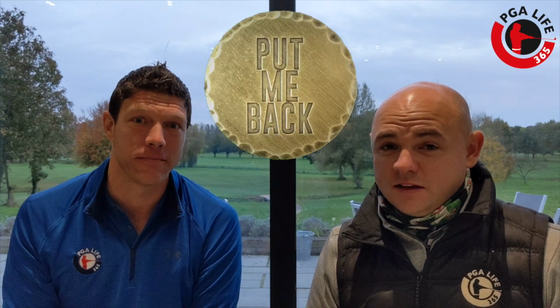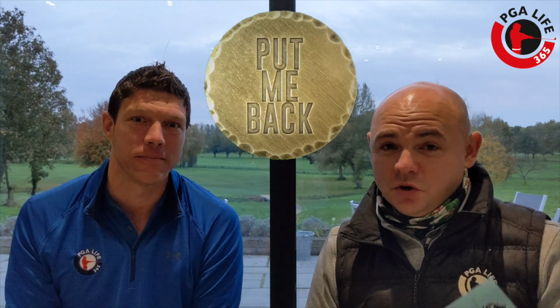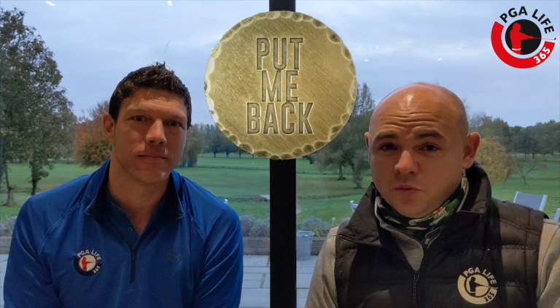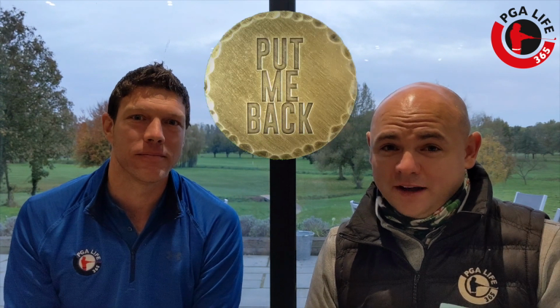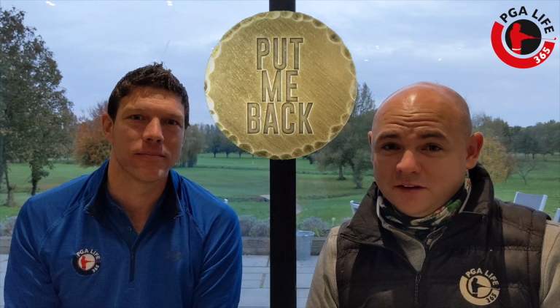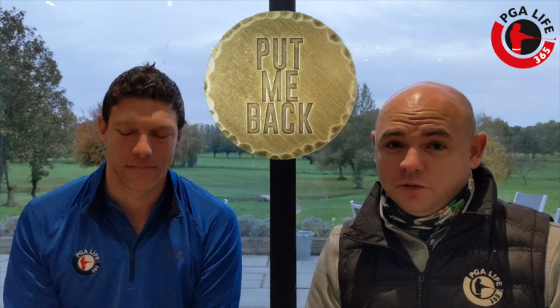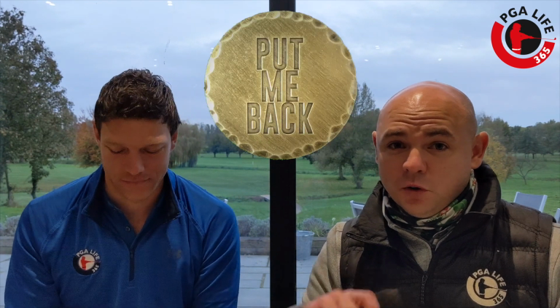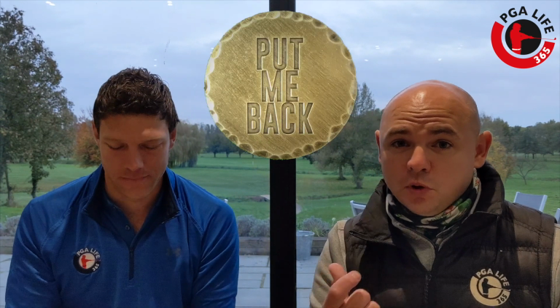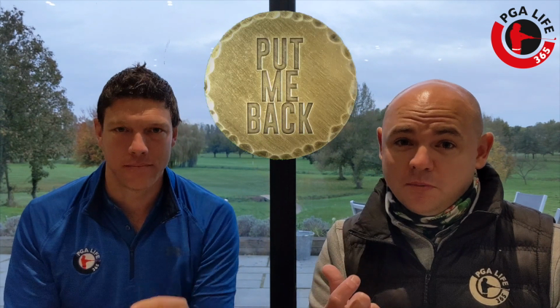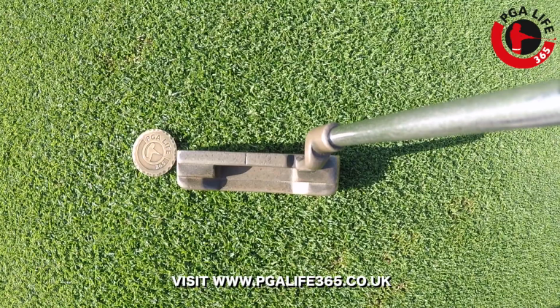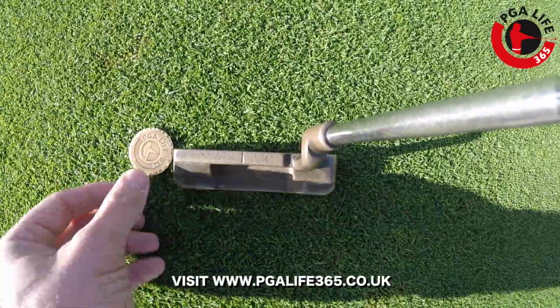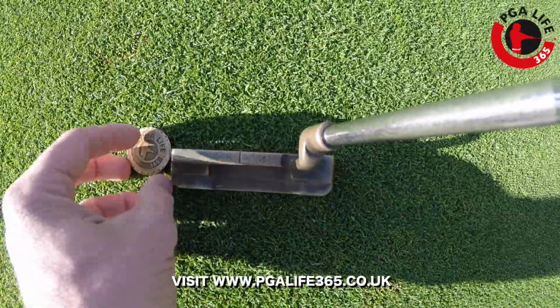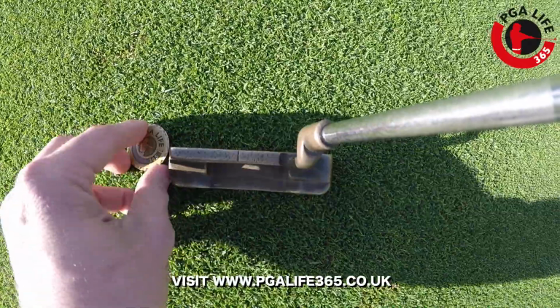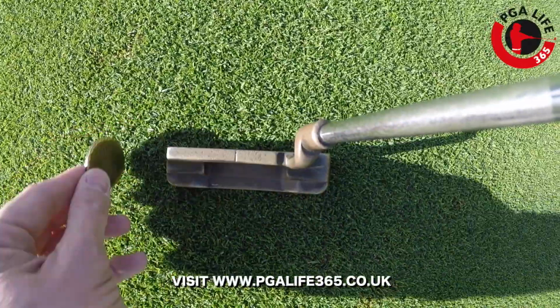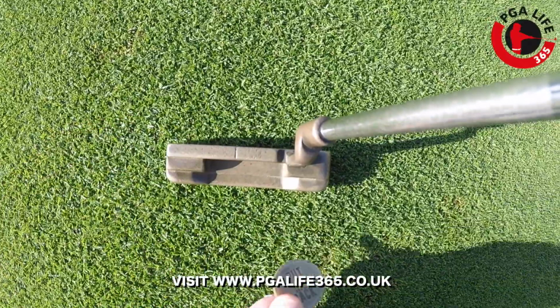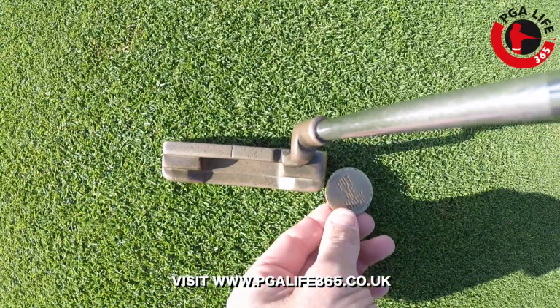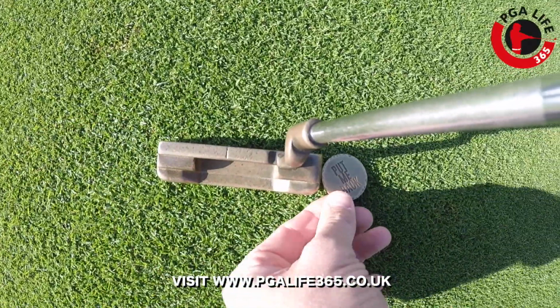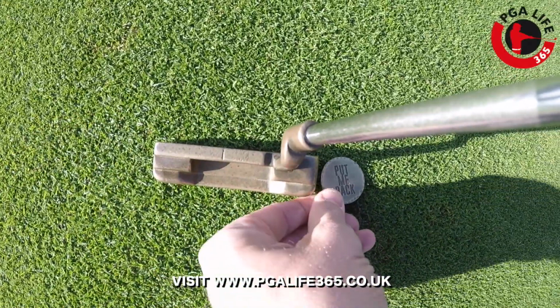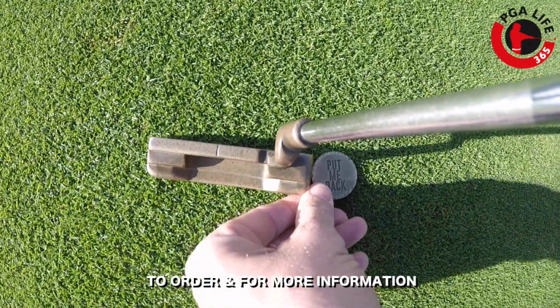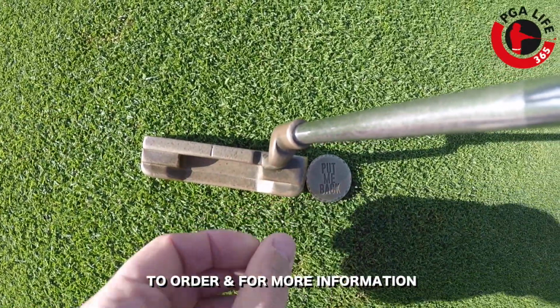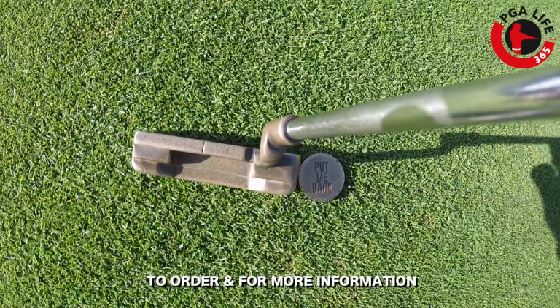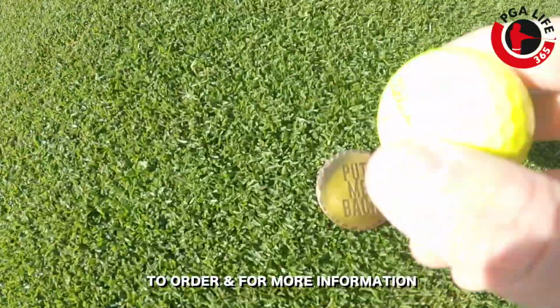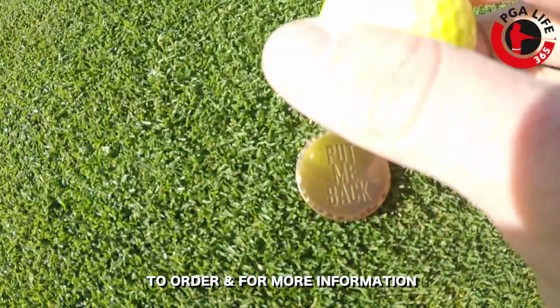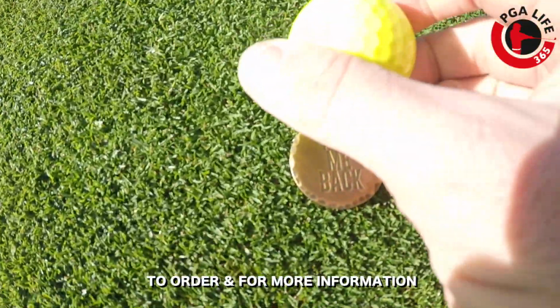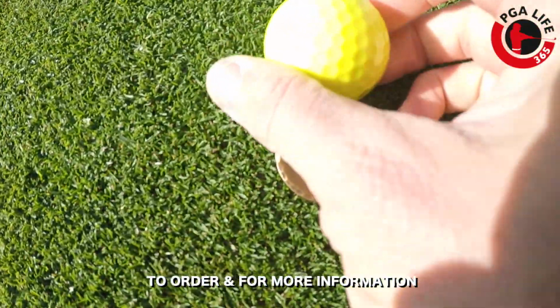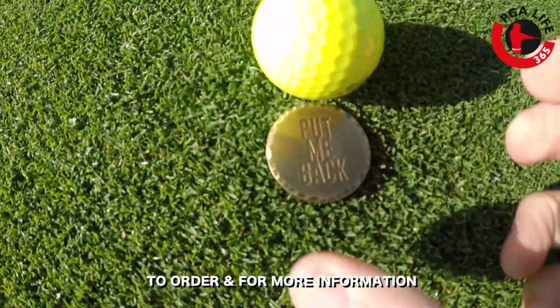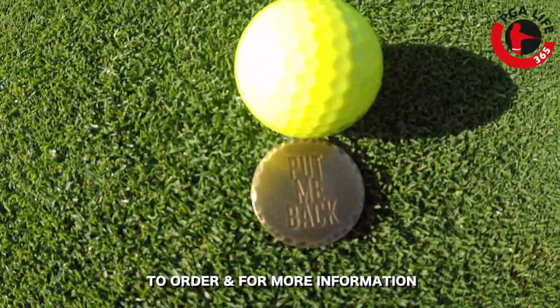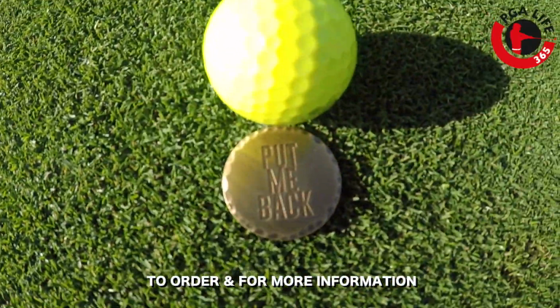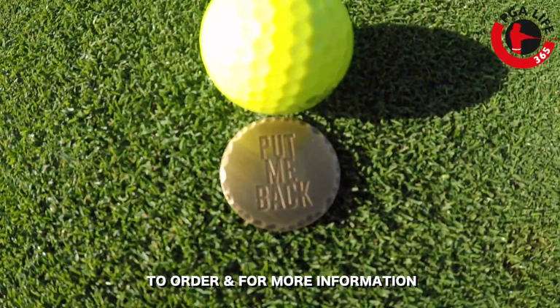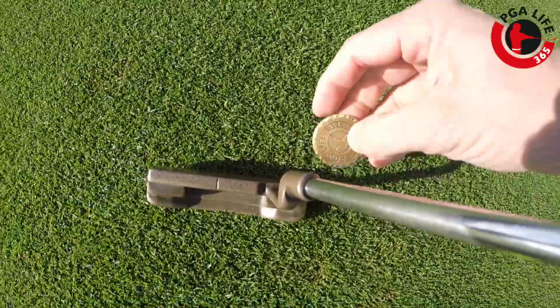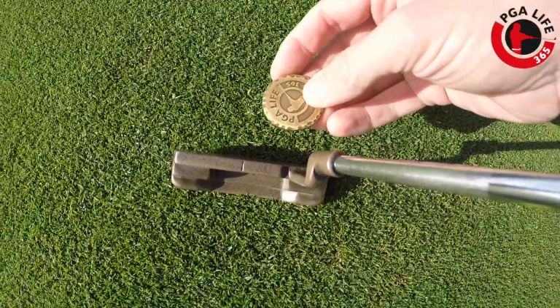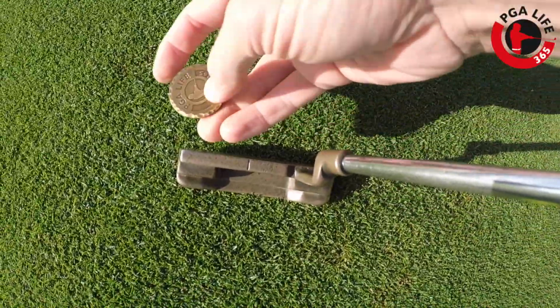On the back of this we've got 'Put Me Back.' So on that day where you've been asked to move your marker, you flip it over and don't forget to put it back.